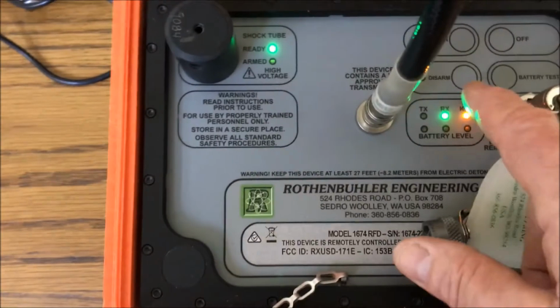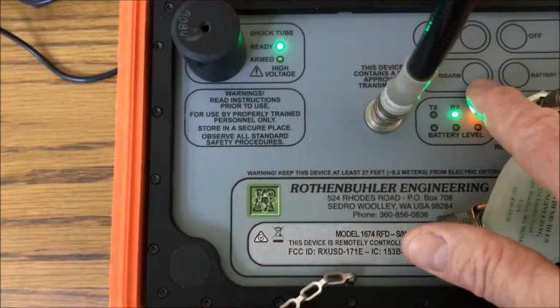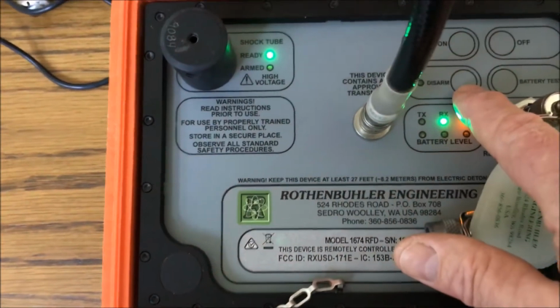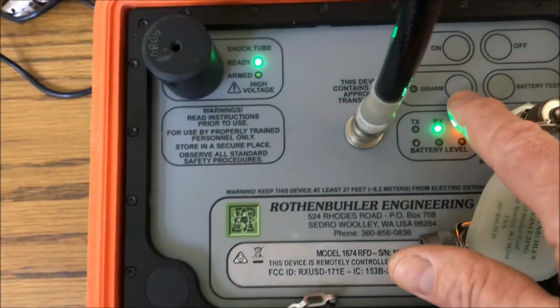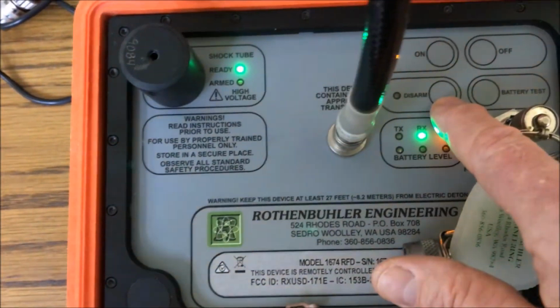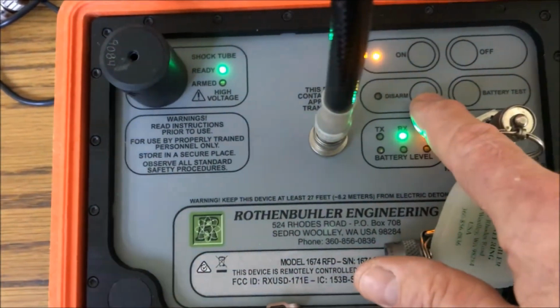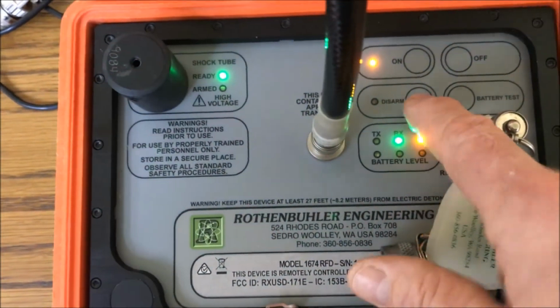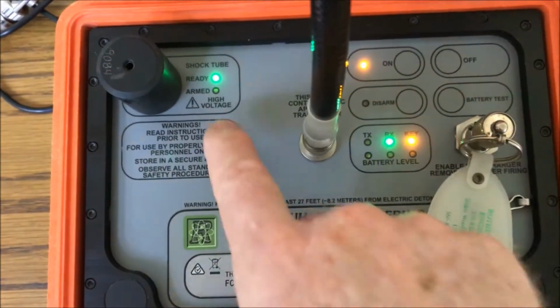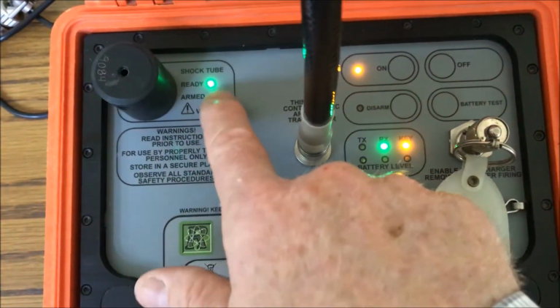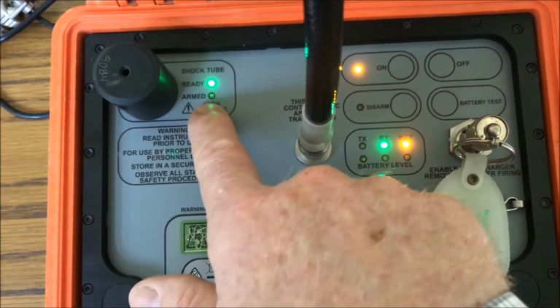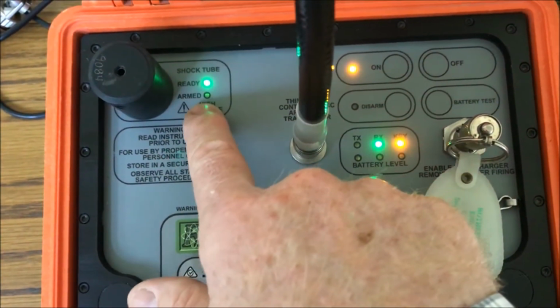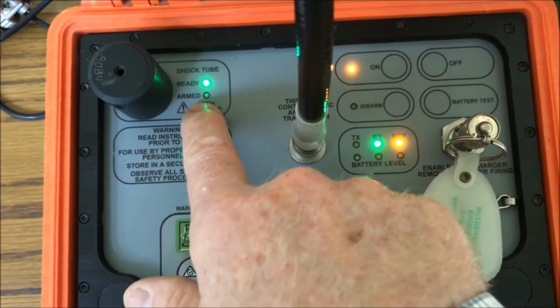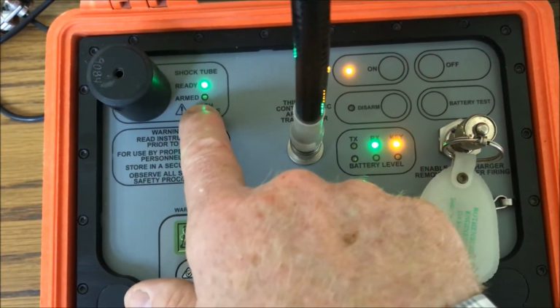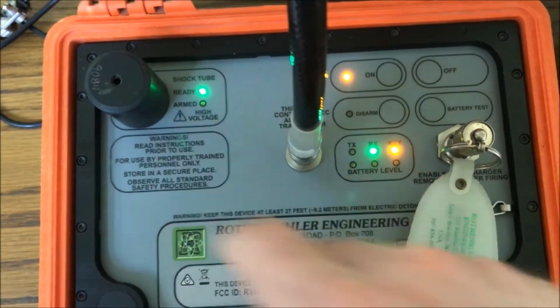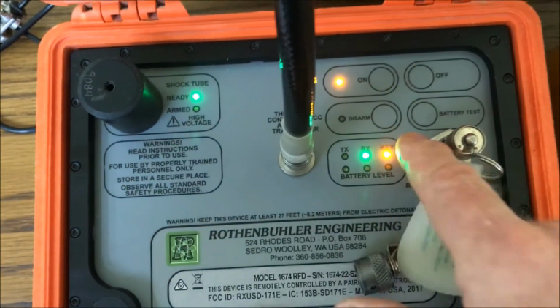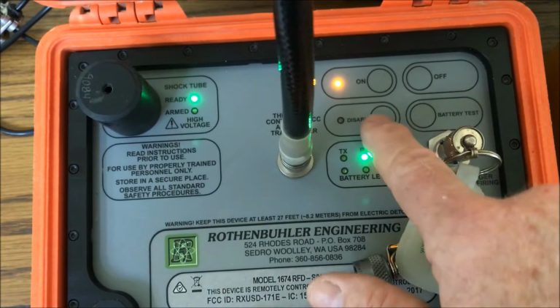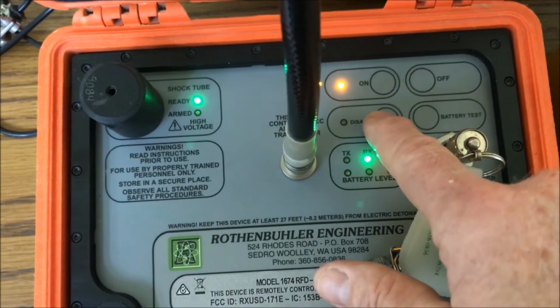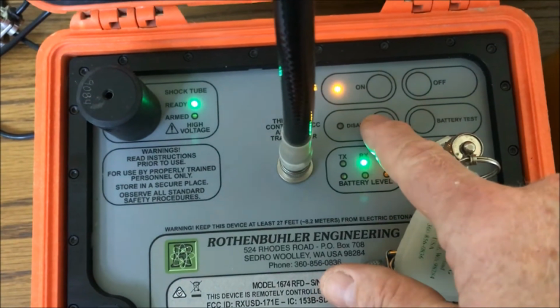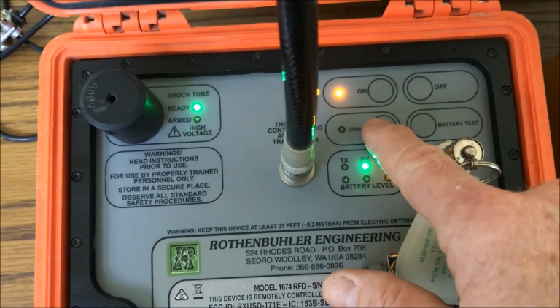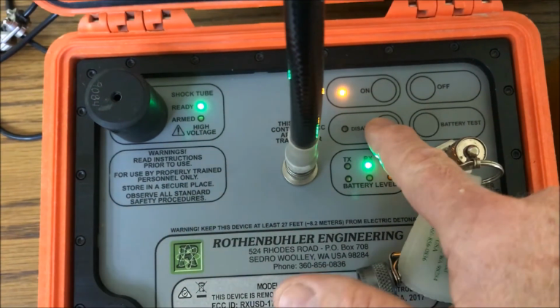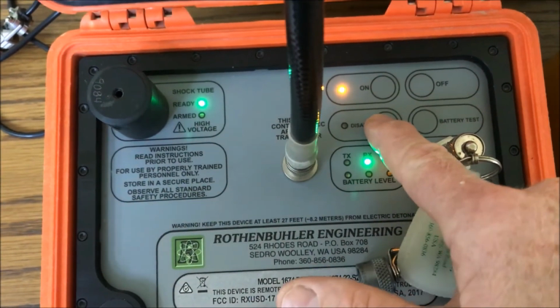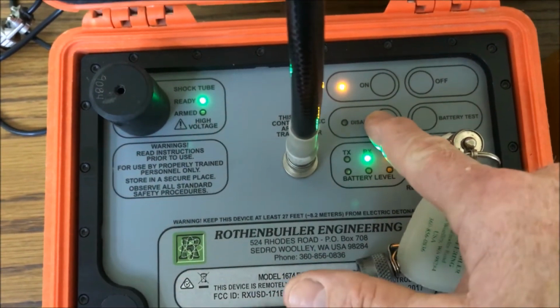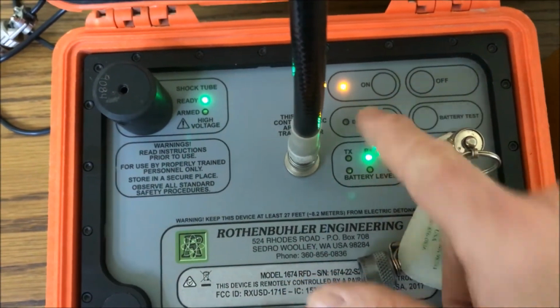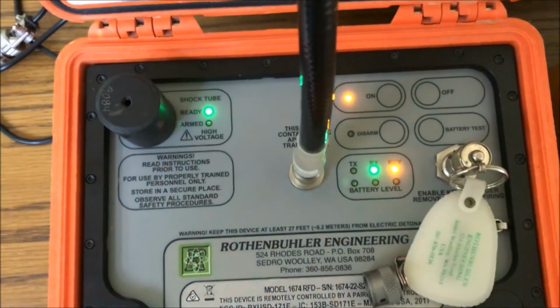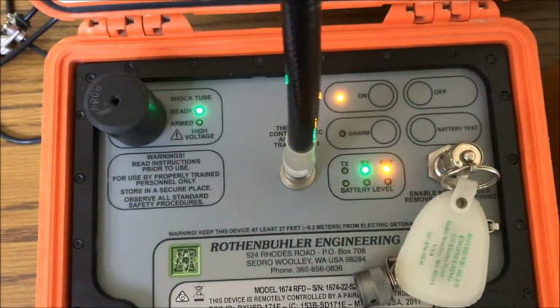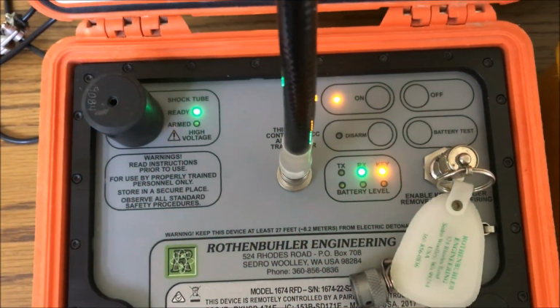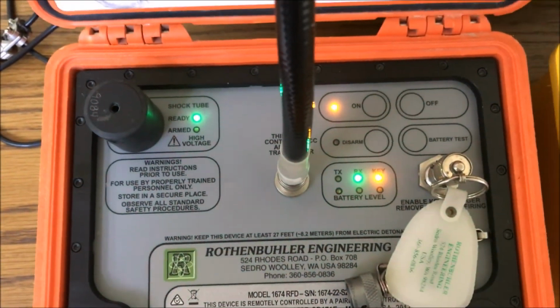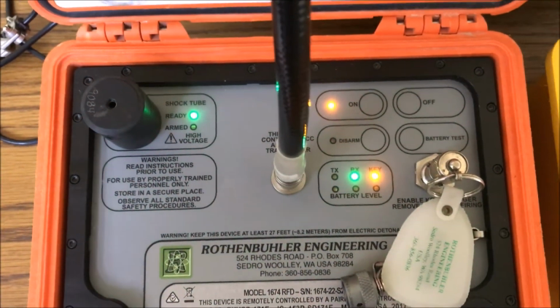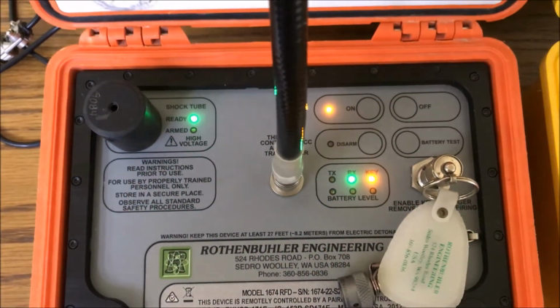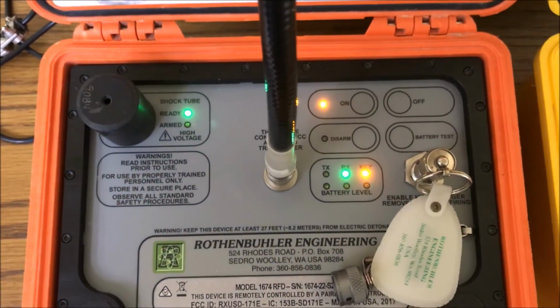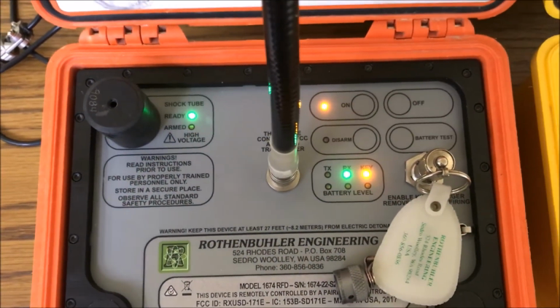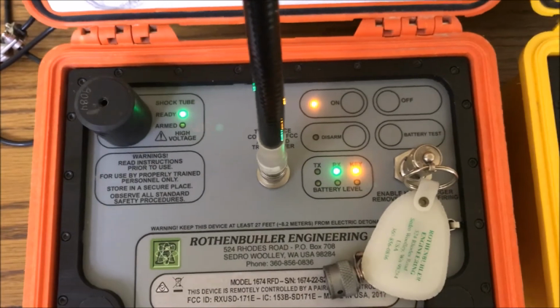Also notice the disarm button here. If that red light is on over here where it says armed, you want to hit disarm and make sure it goes green before you do any hookups.